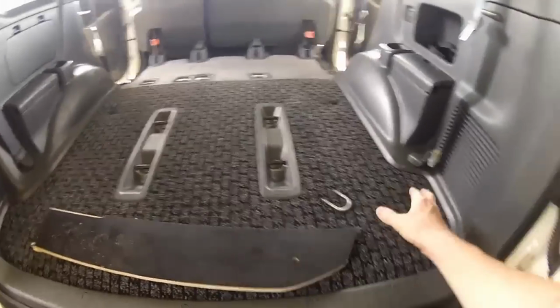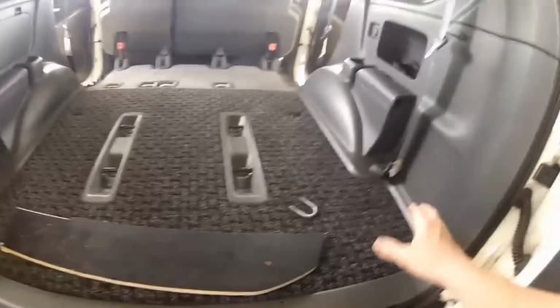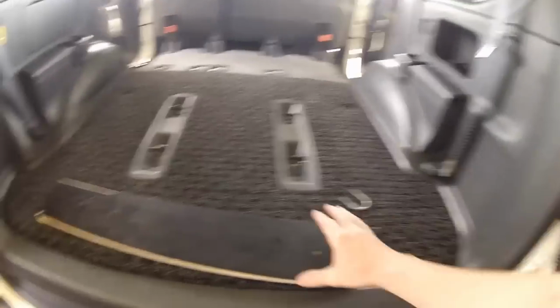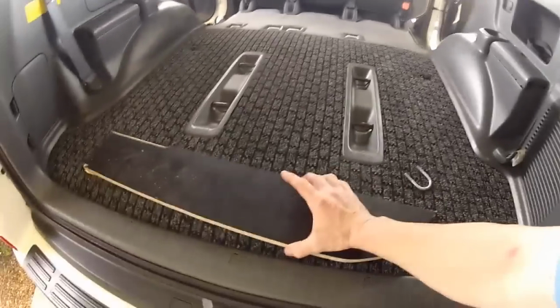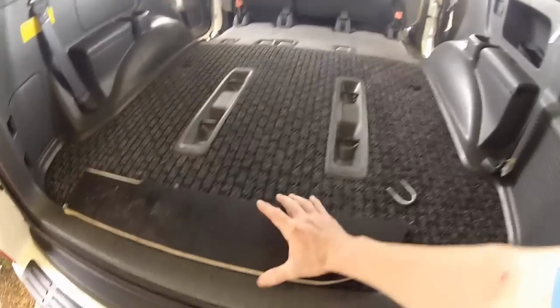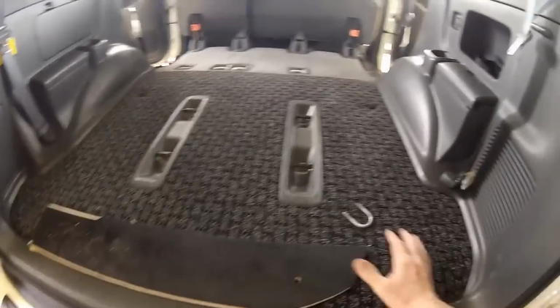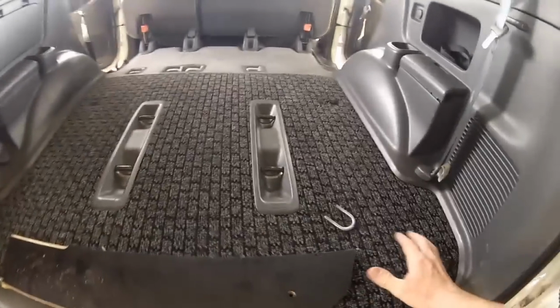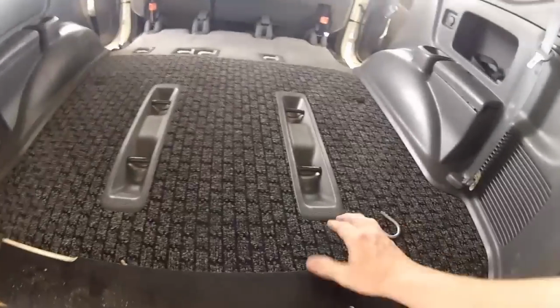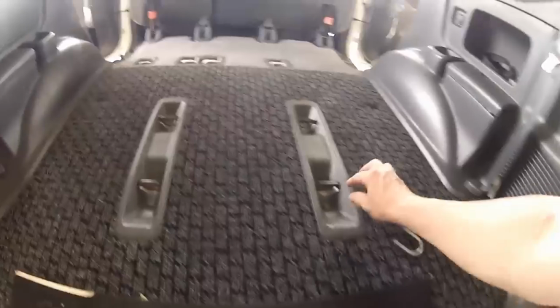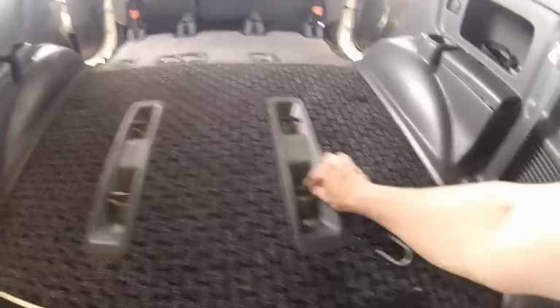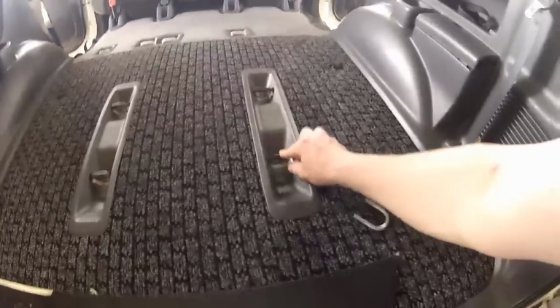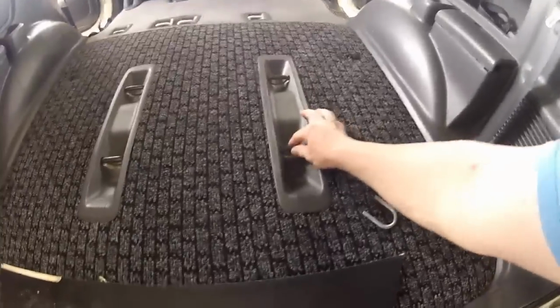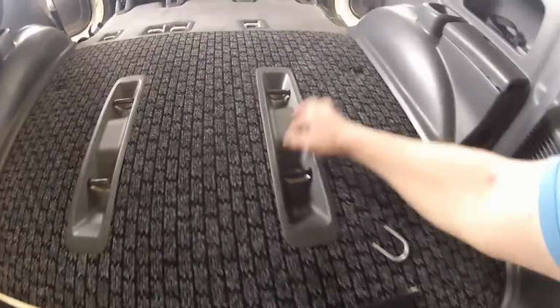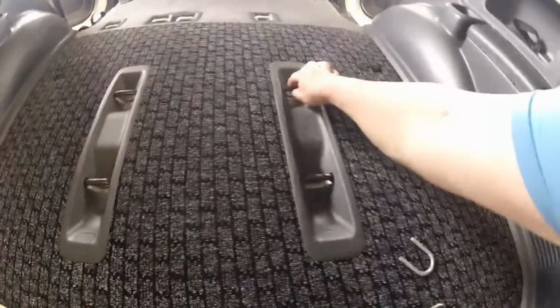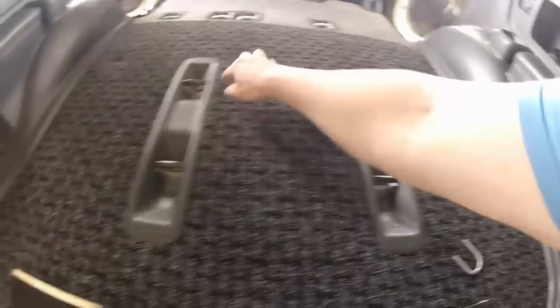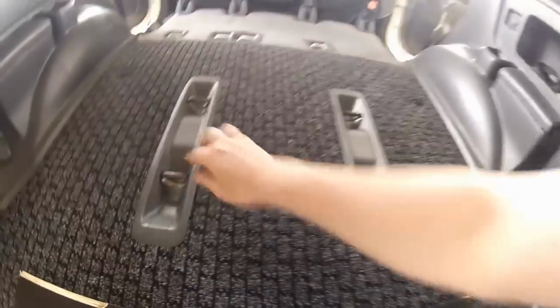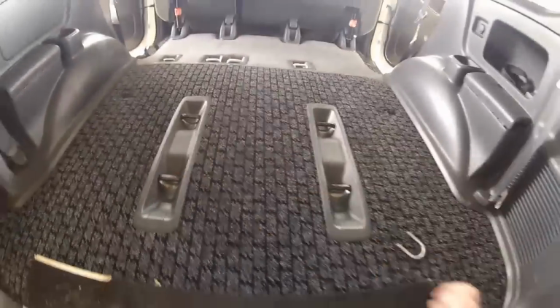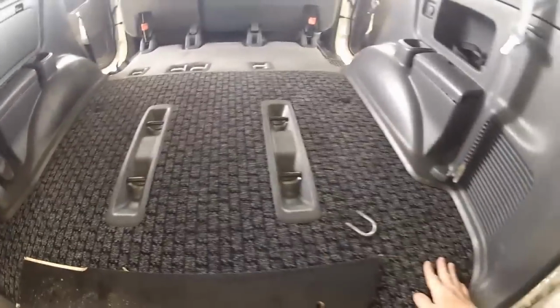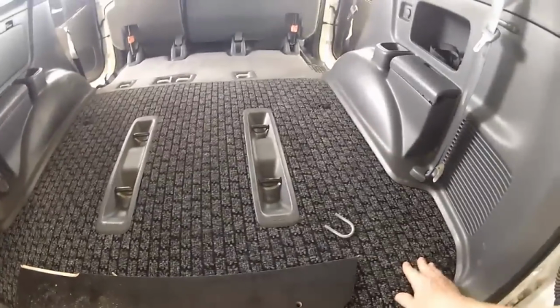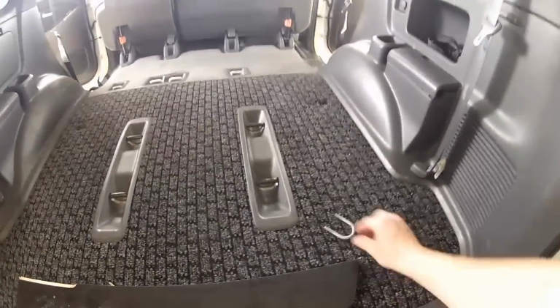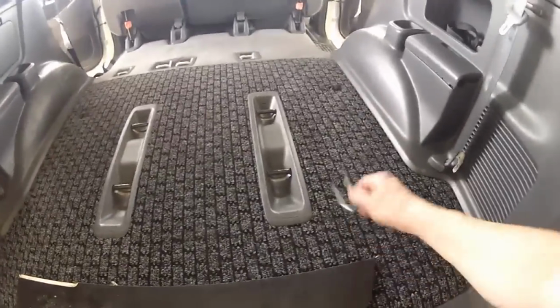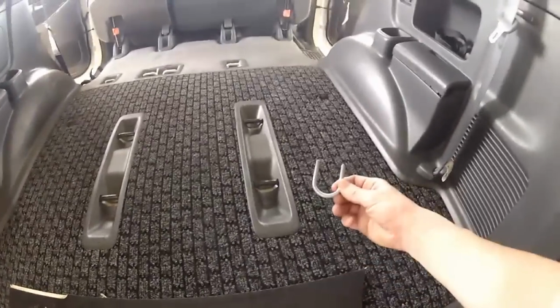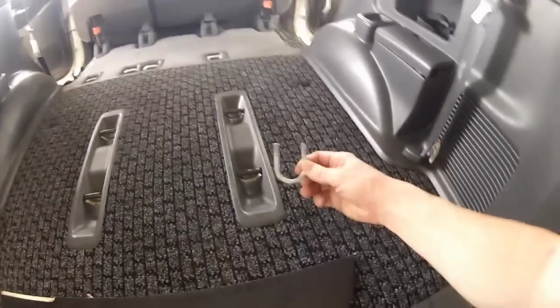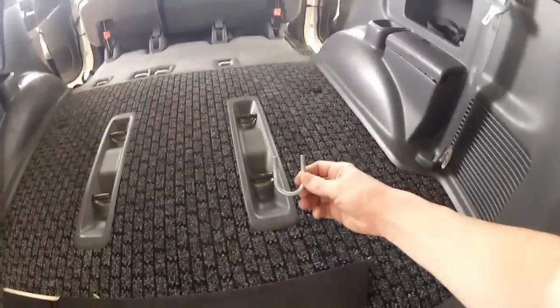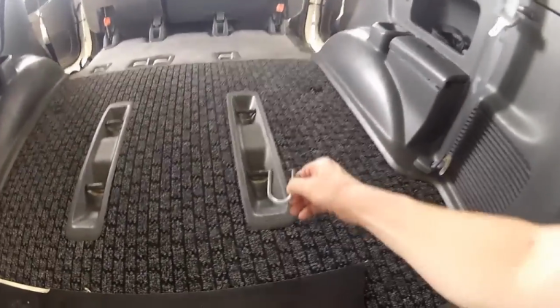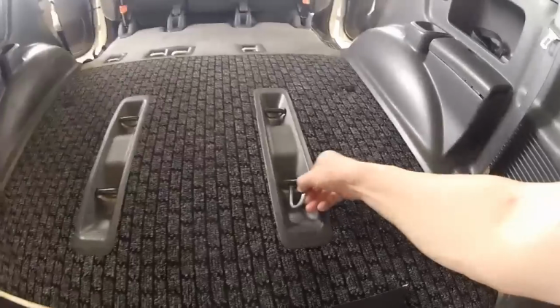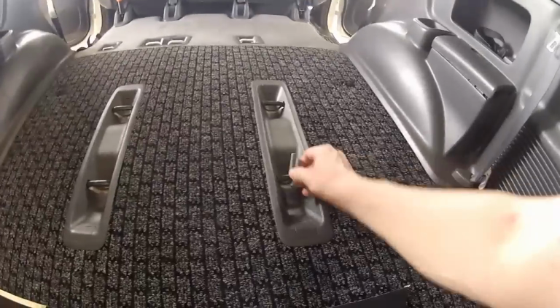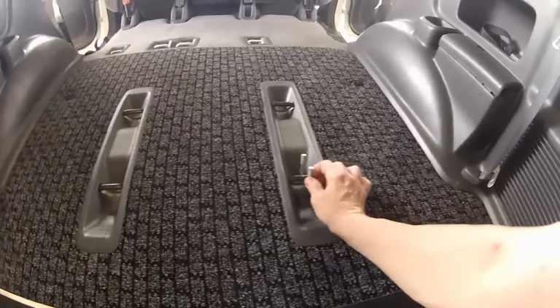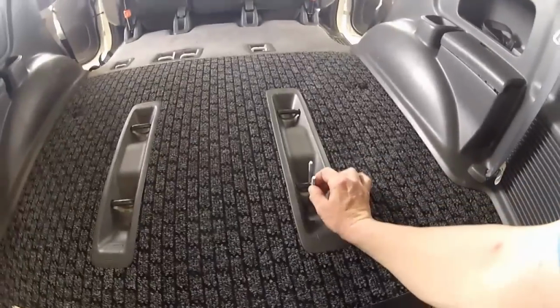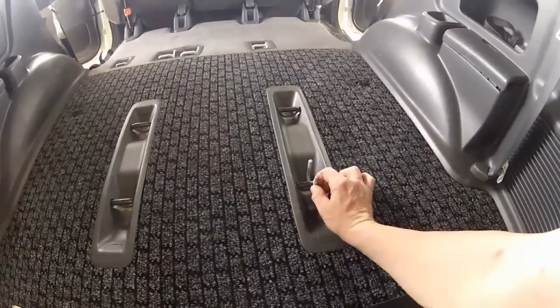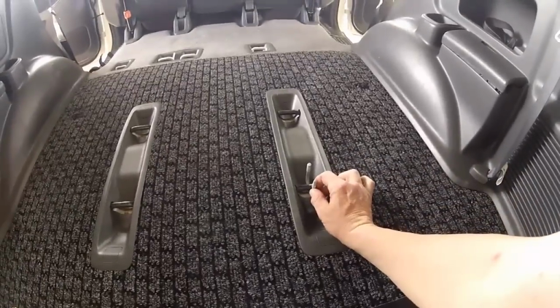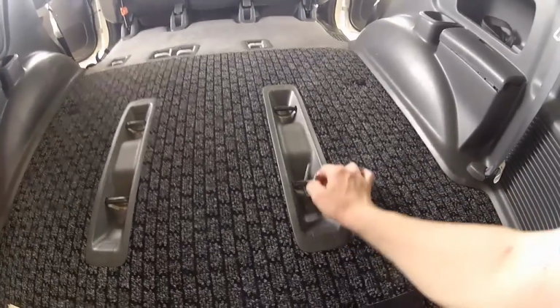I'm going to mount this ply by utilising the anchor points here for the rear seating, by means of these U-bolts. They just go through like so.